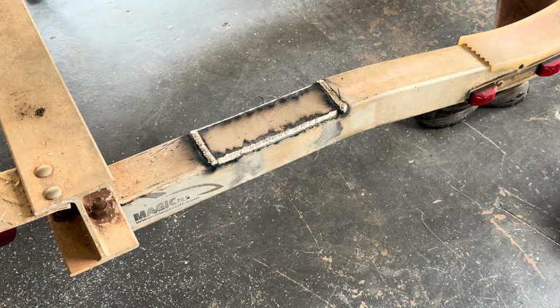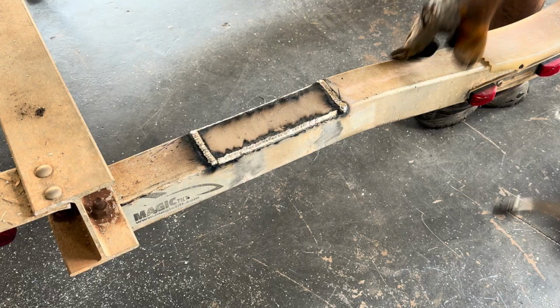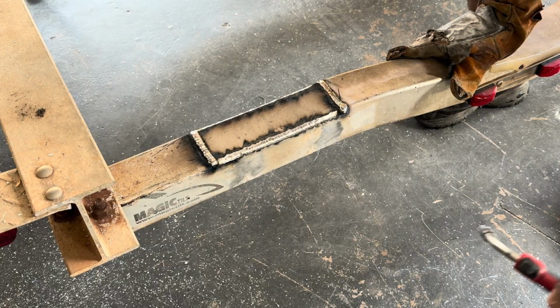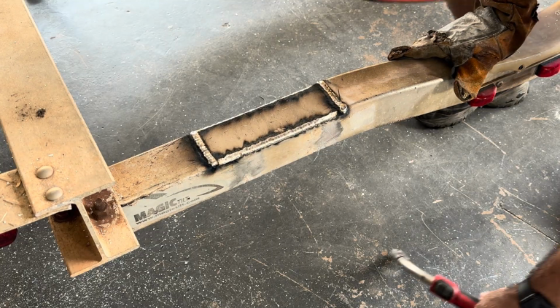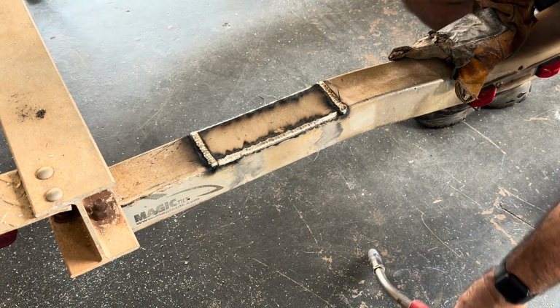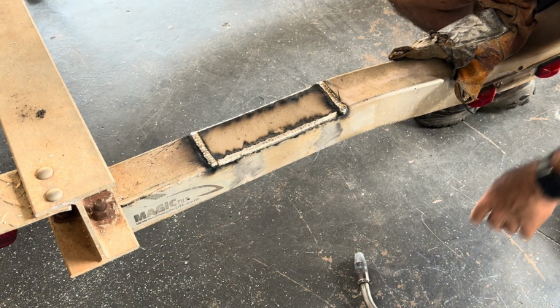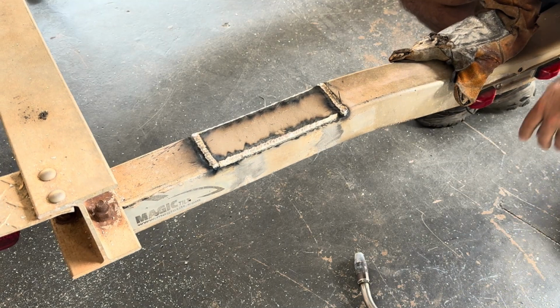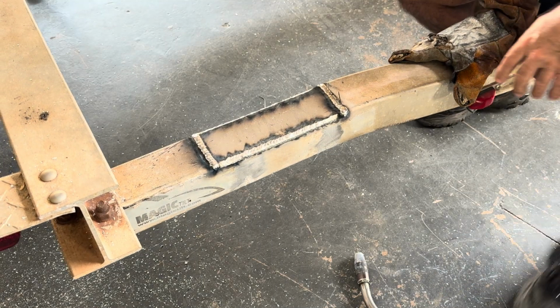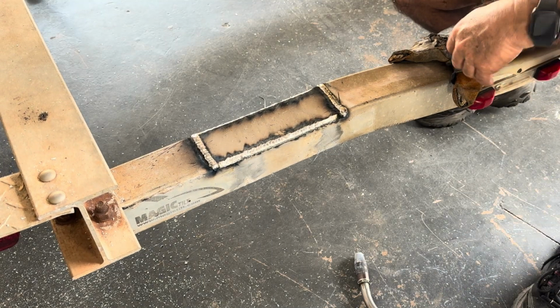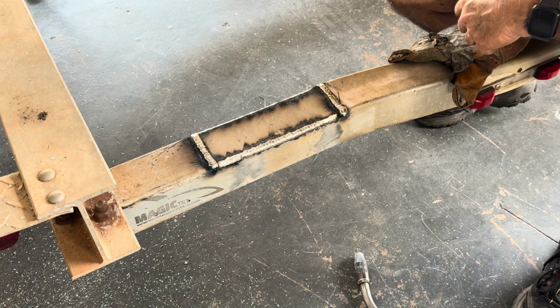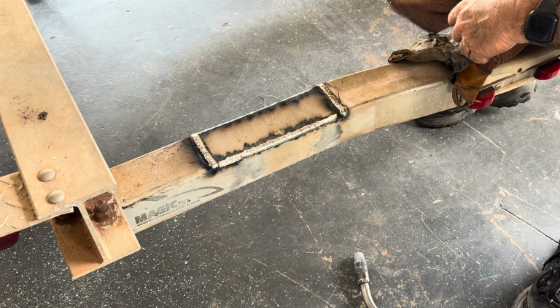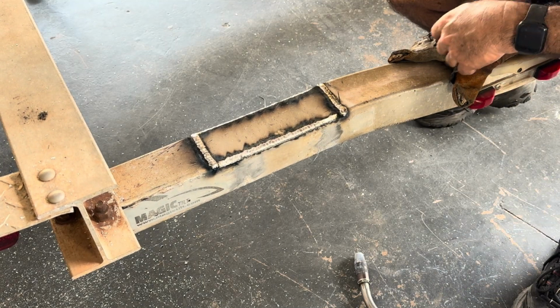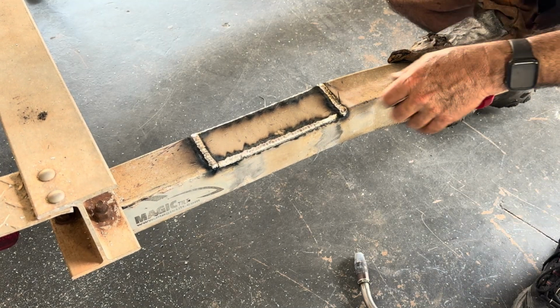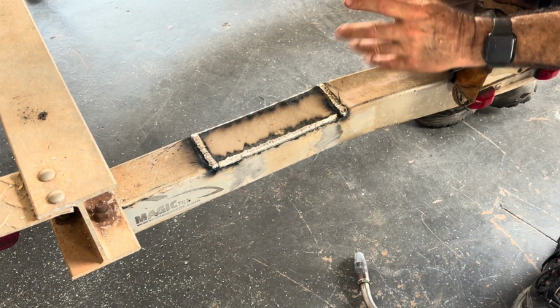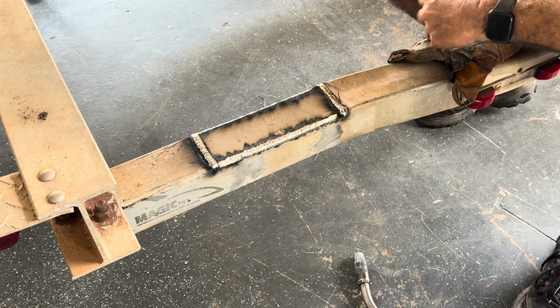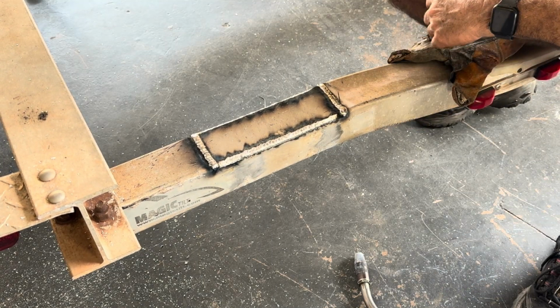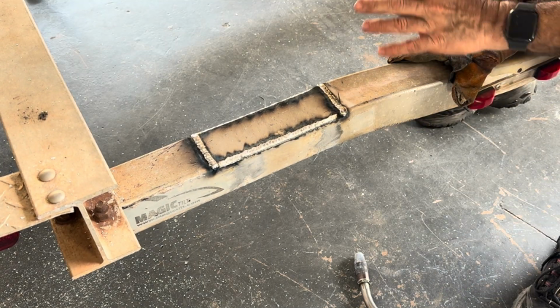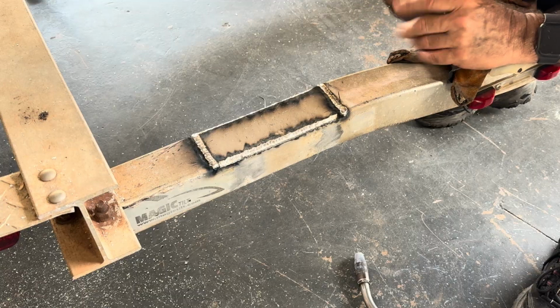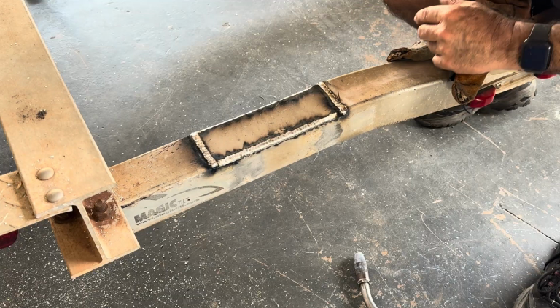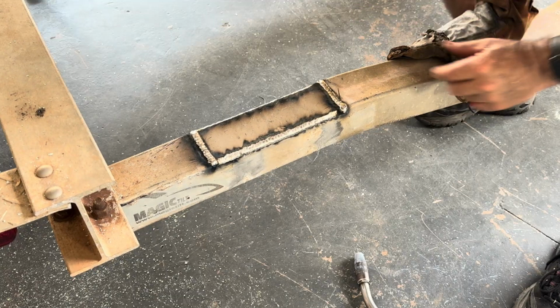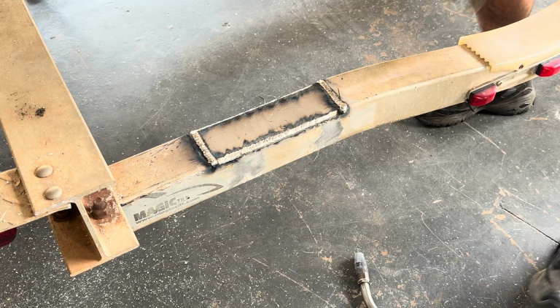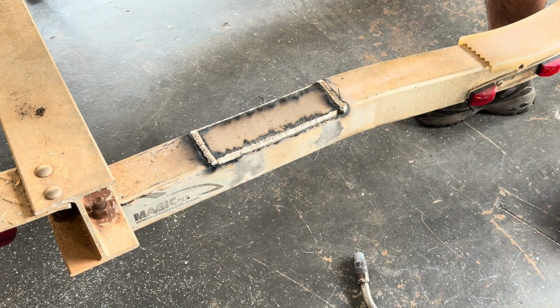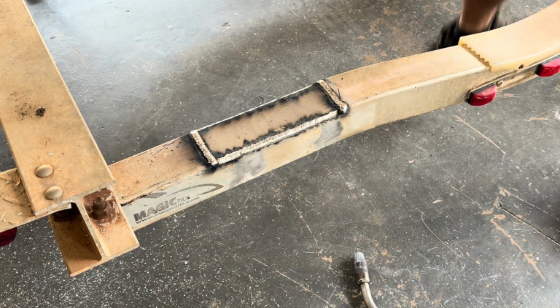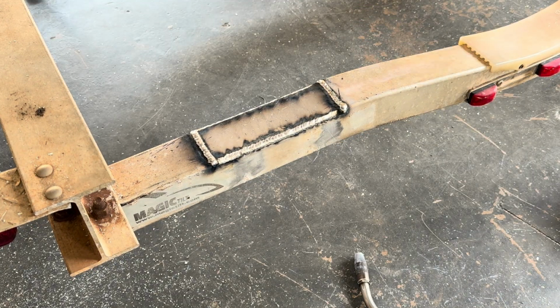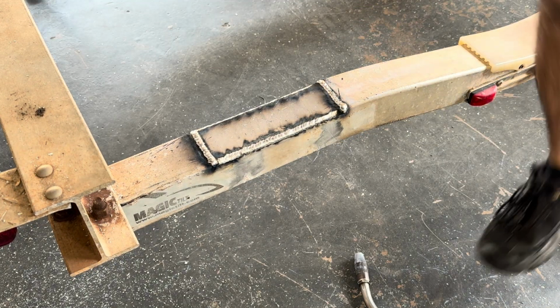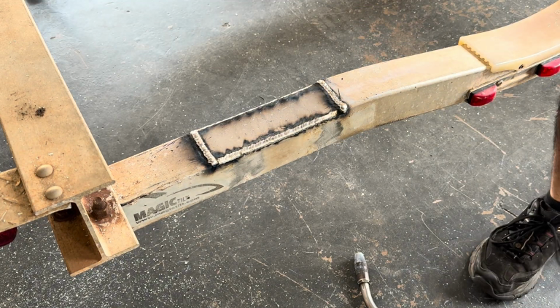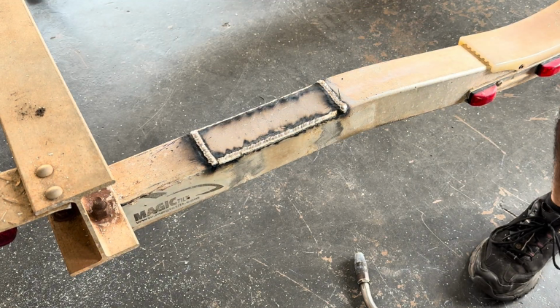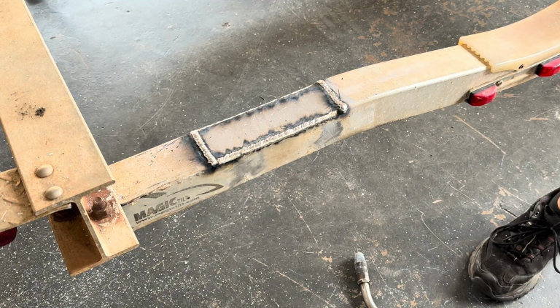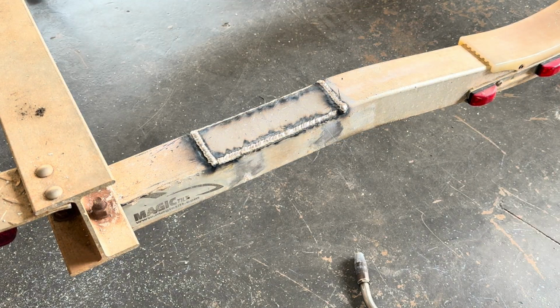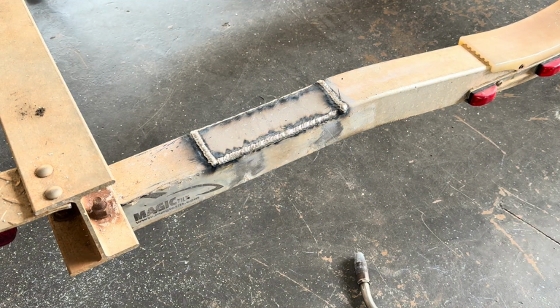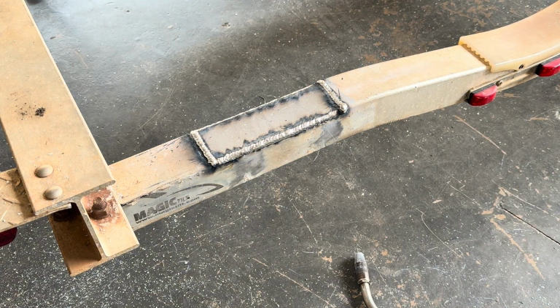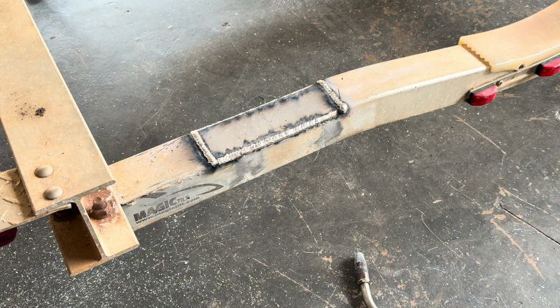There we go — that should be good enough penetration through everything. It was quite hot when I ran that. Let that cool down and I'll sand it off.